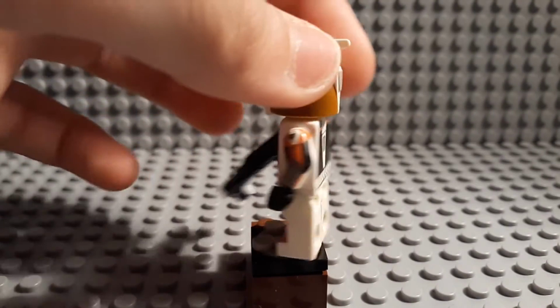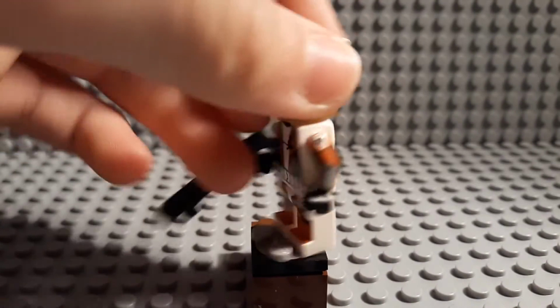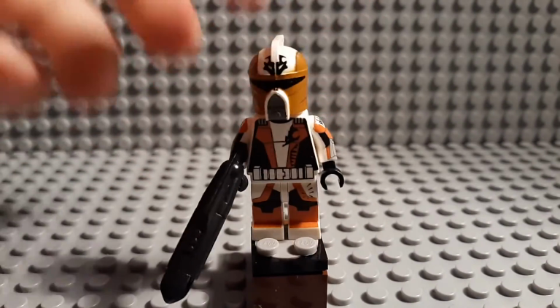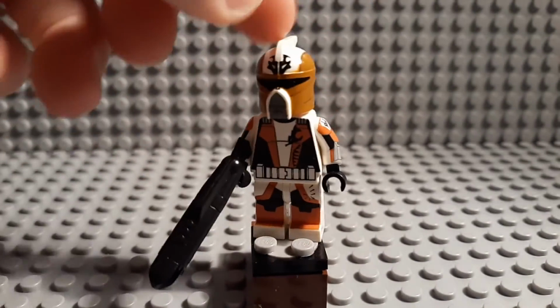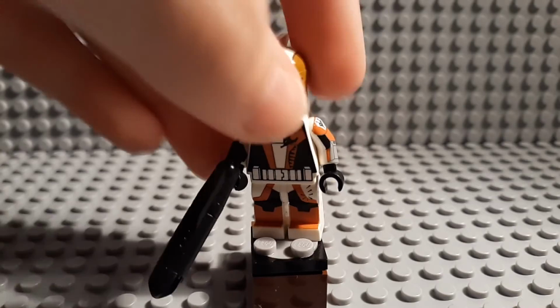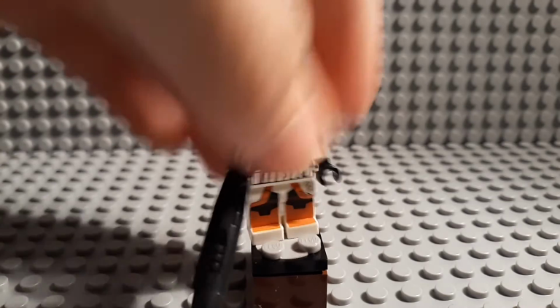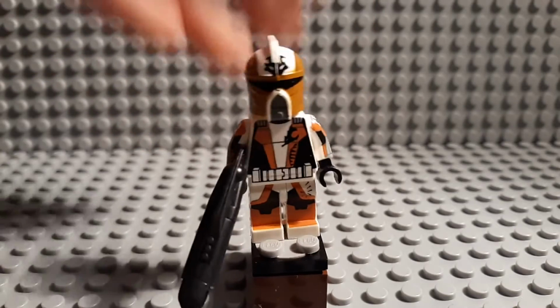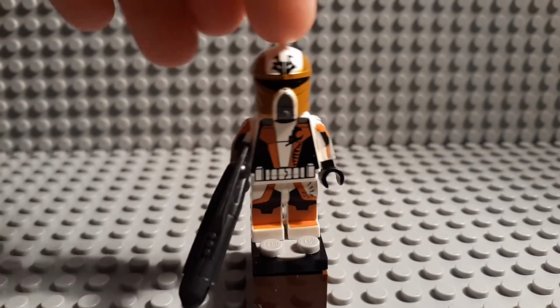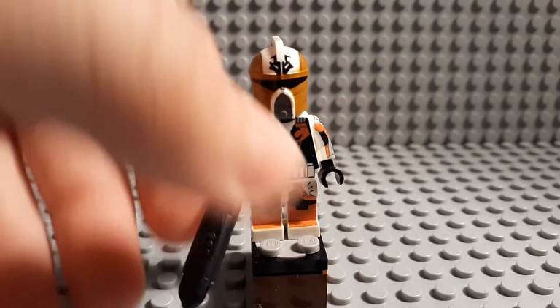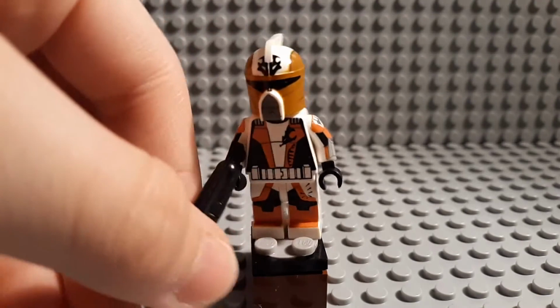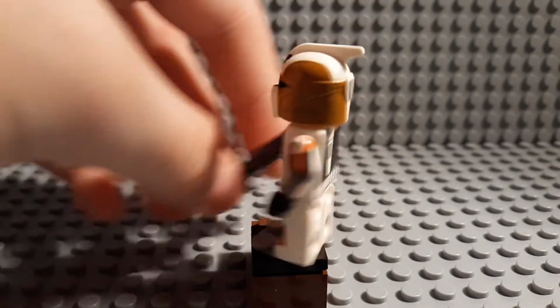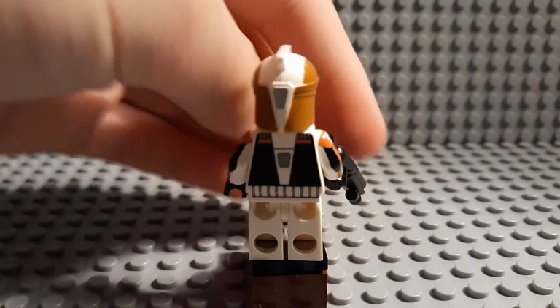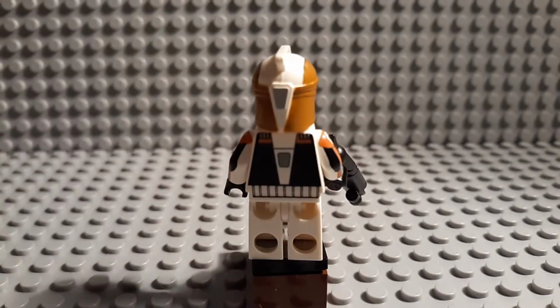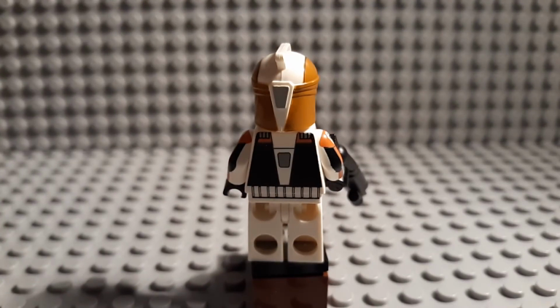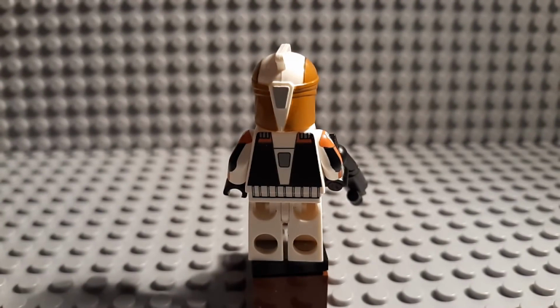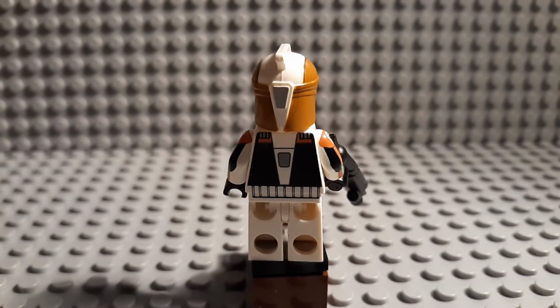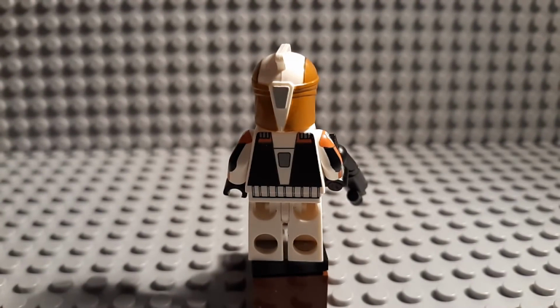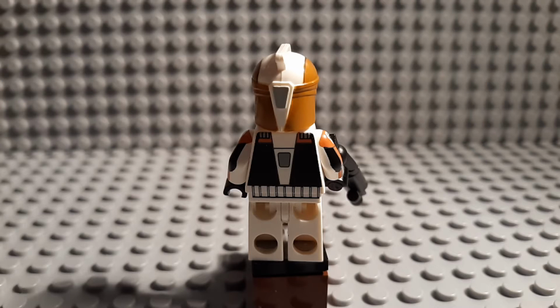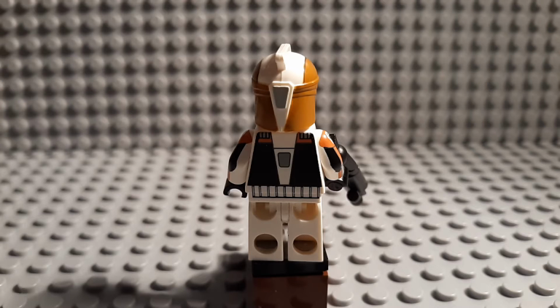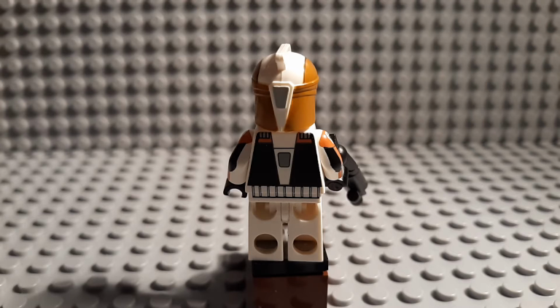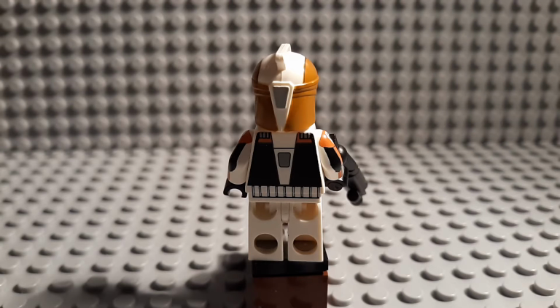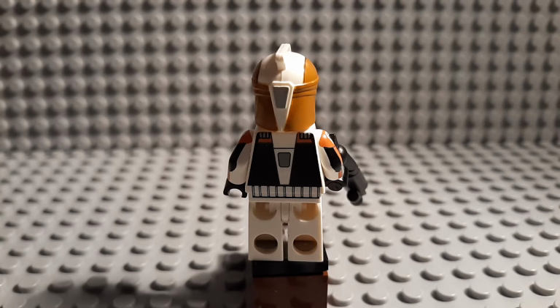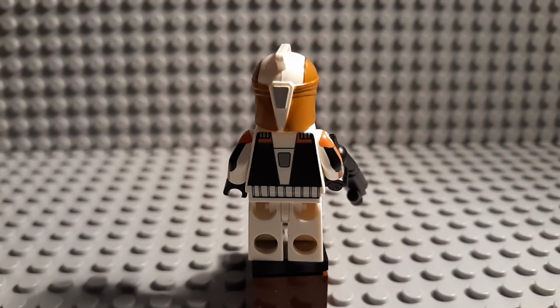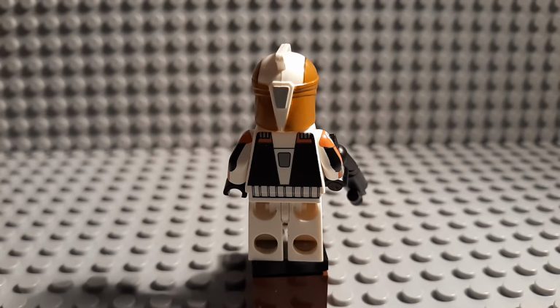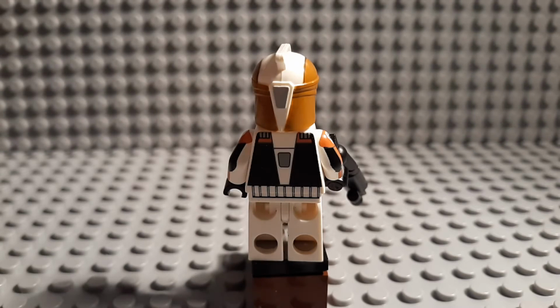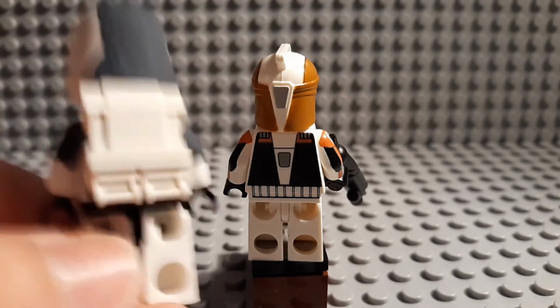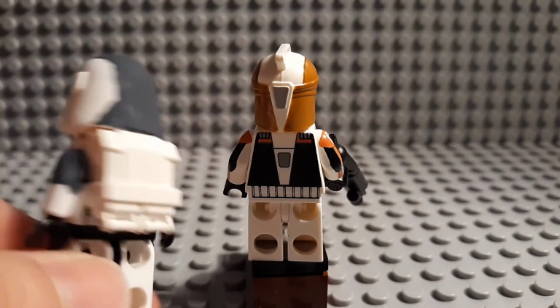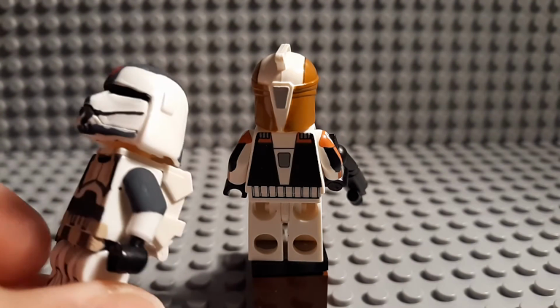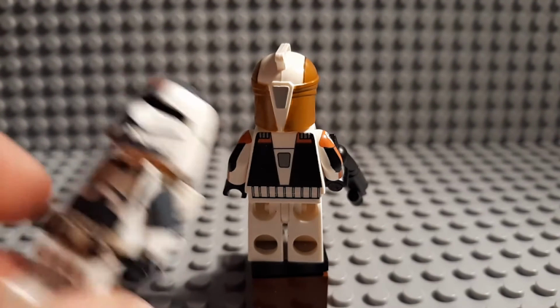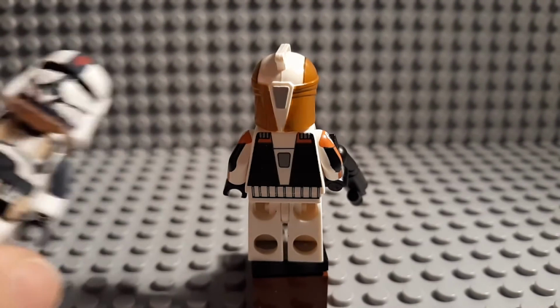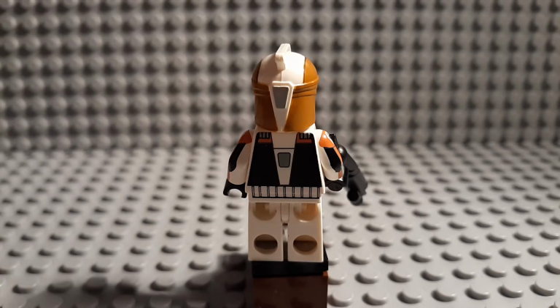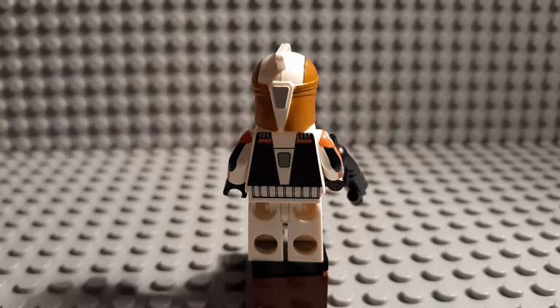Technically for Build-a-Fig you get the body and a helmet, and you get a weapon and also a backpack. But he didn't have a scuba backpack, so I just got a commando backpack and put it on my desert wolf that I'm still working on.